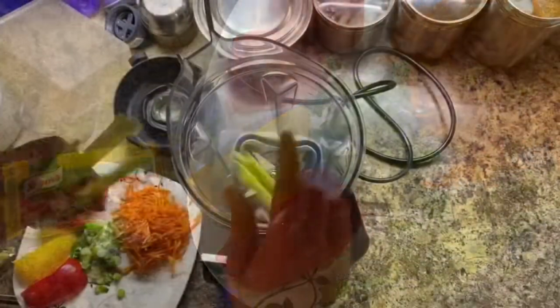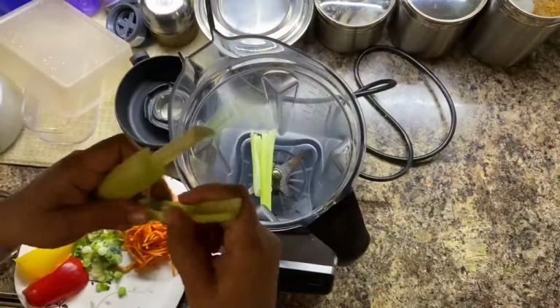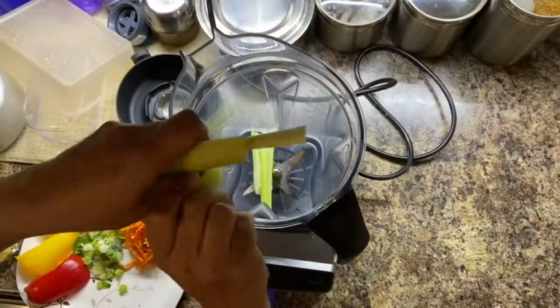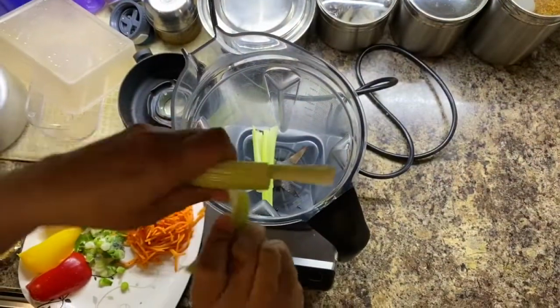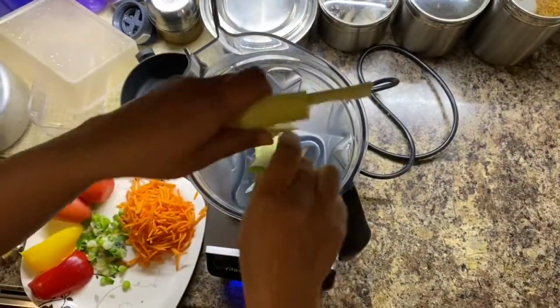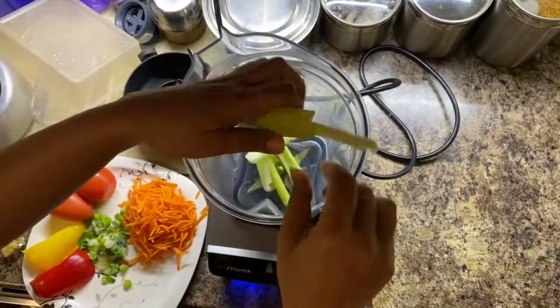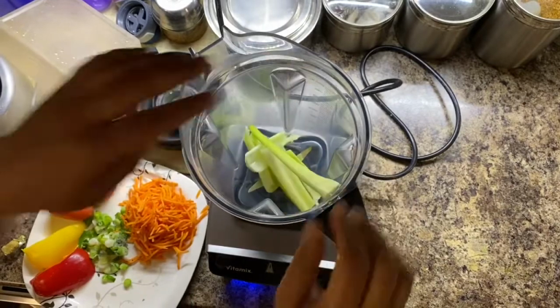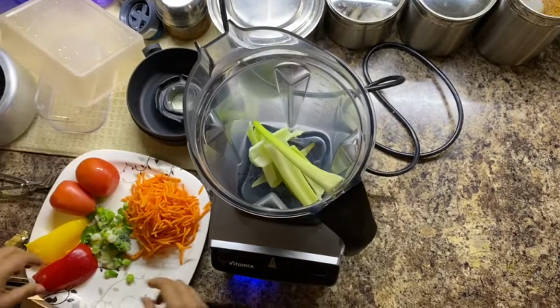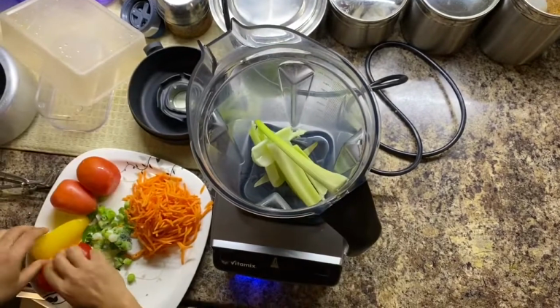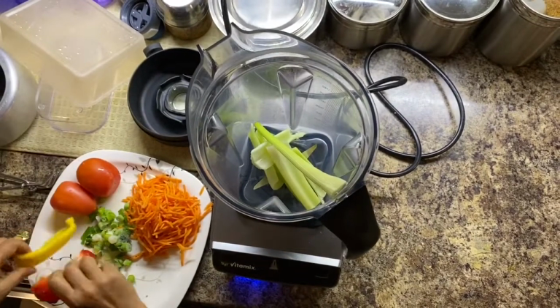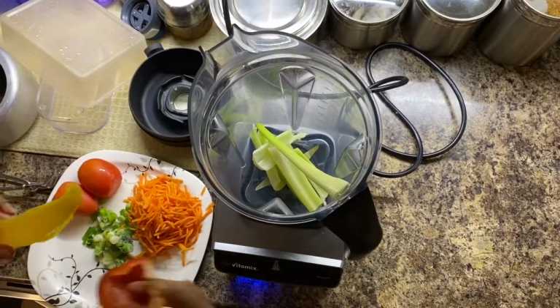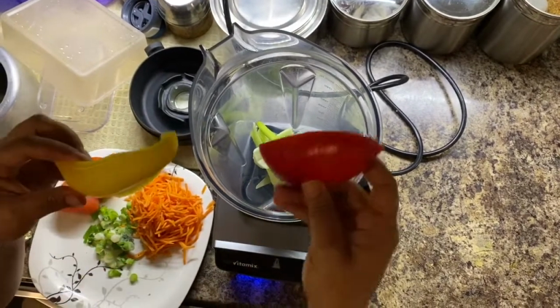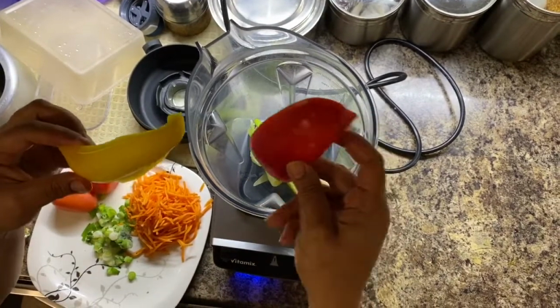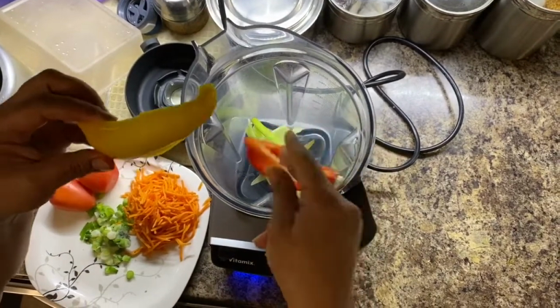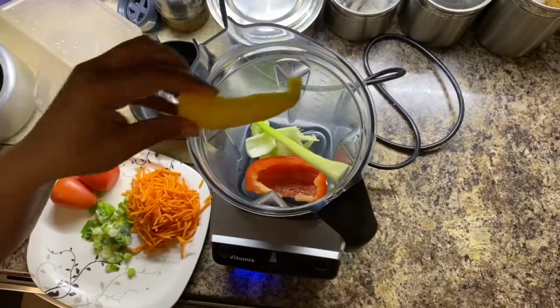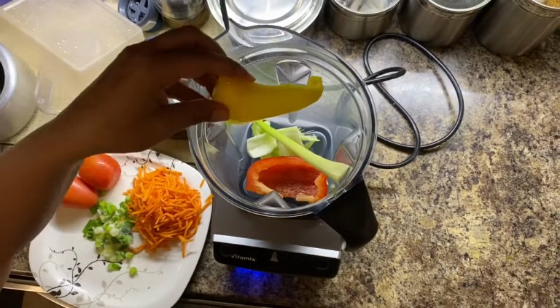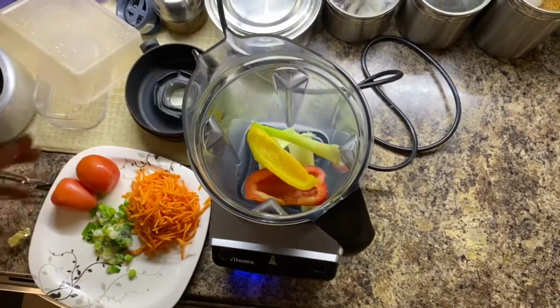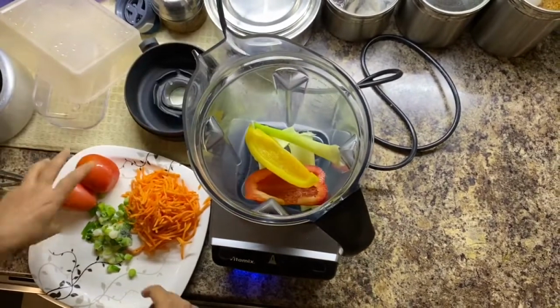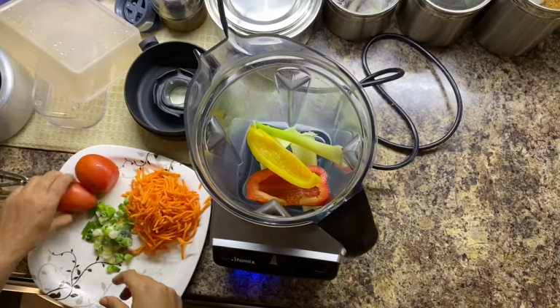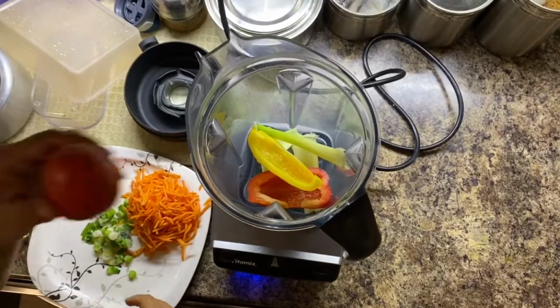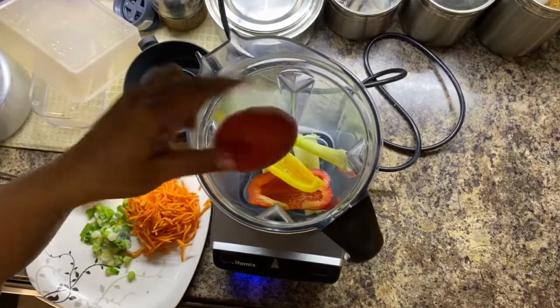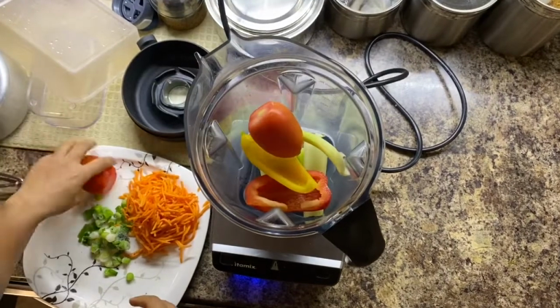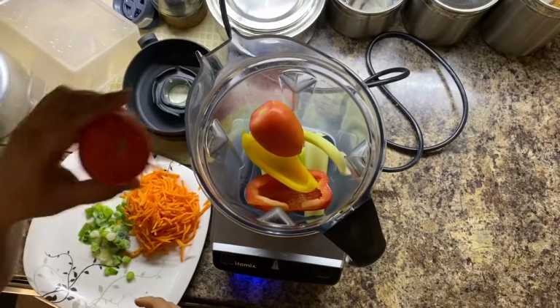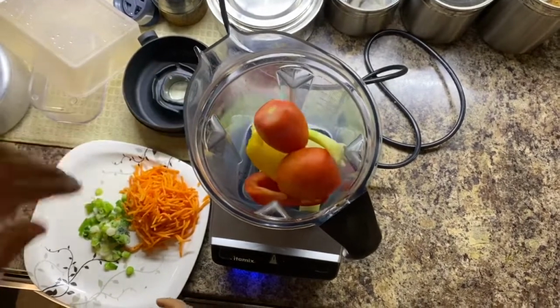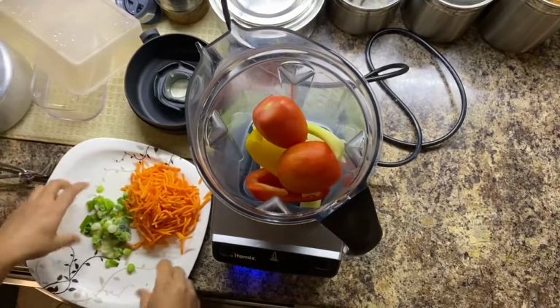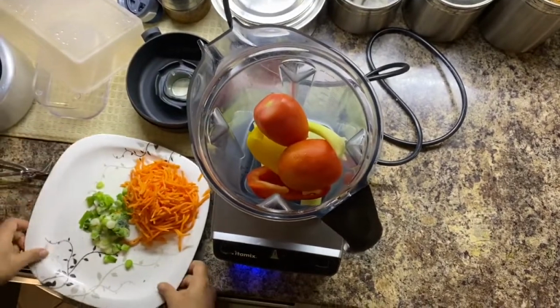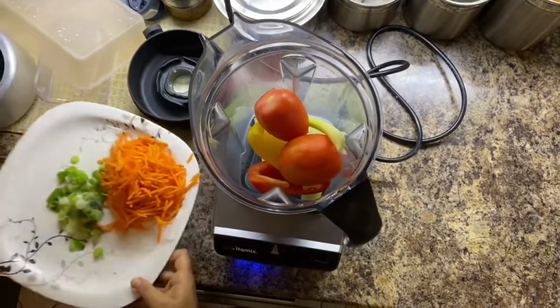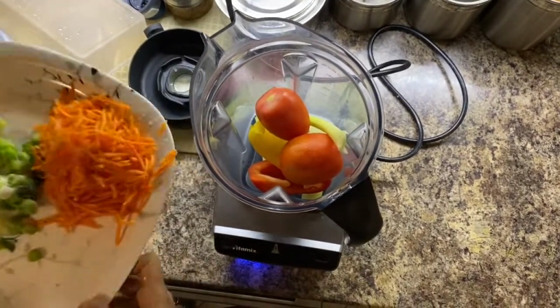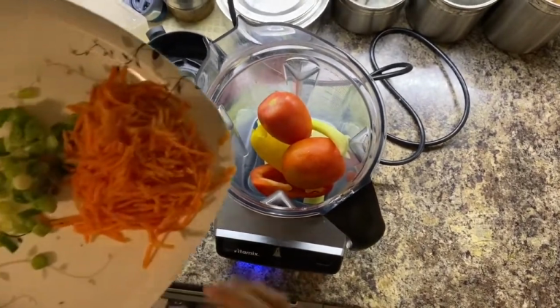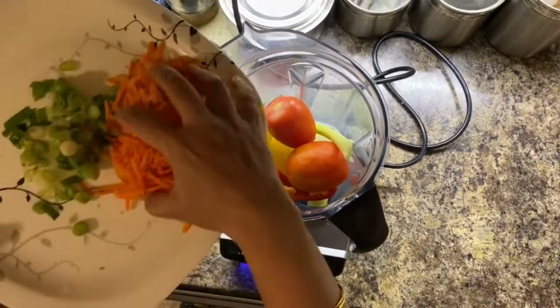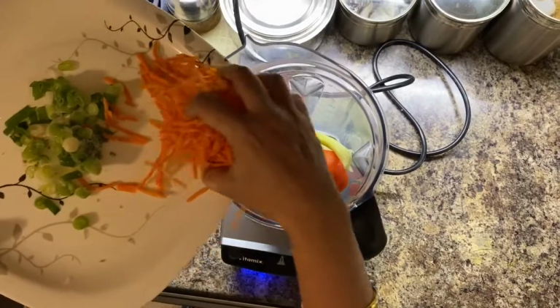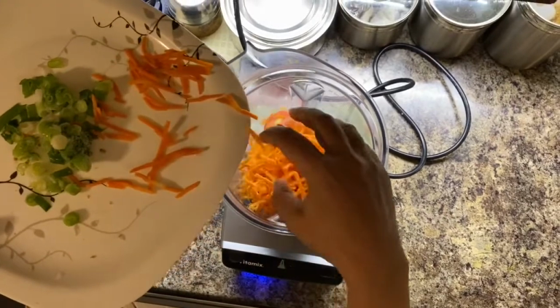For this, I'm adding all the veggies into a Vitamix. It's a mixer grinder that is very good to grind all the veggies and blend them very finely.